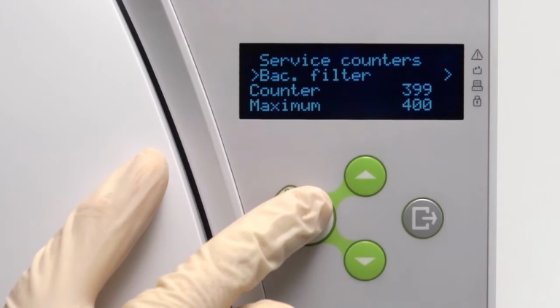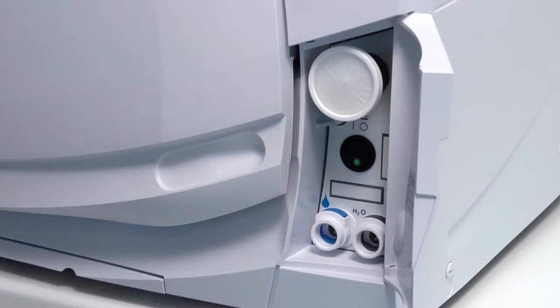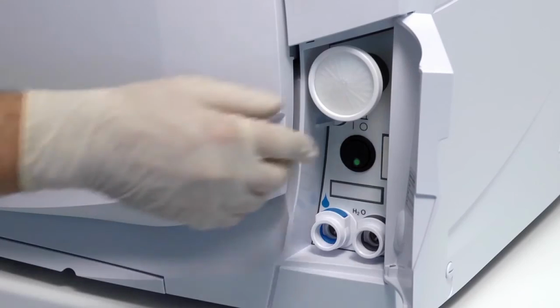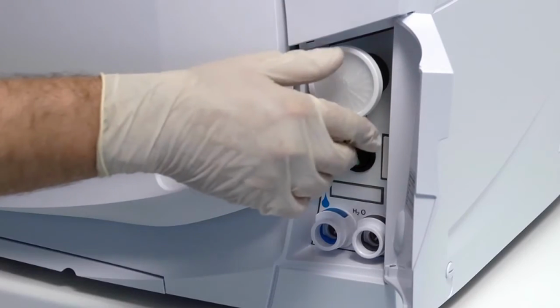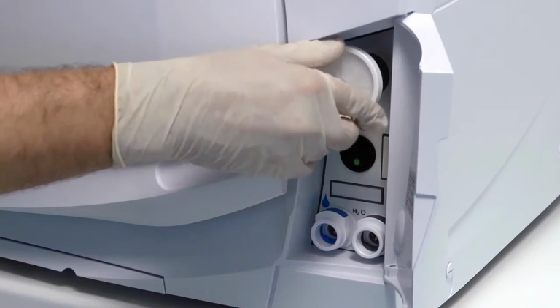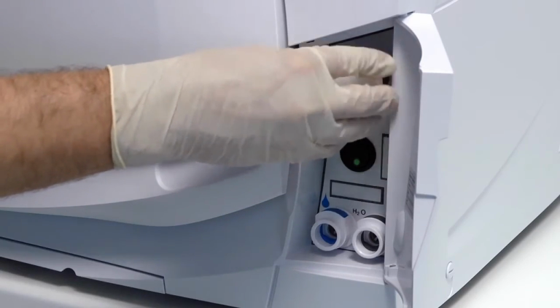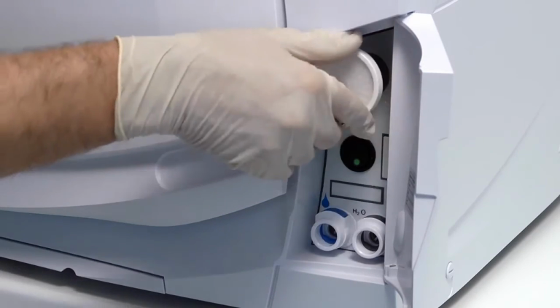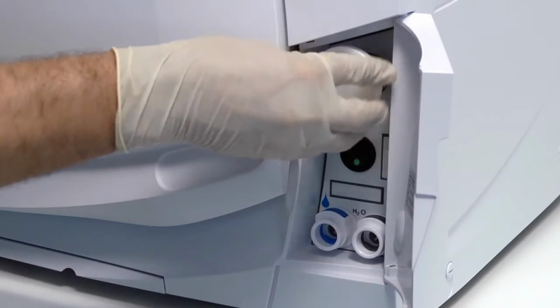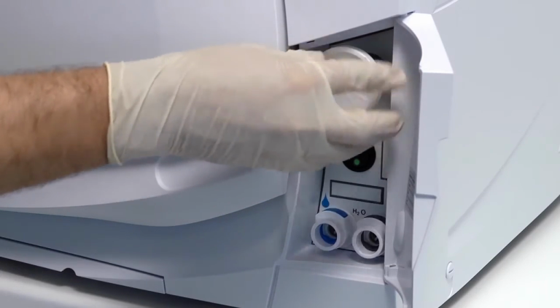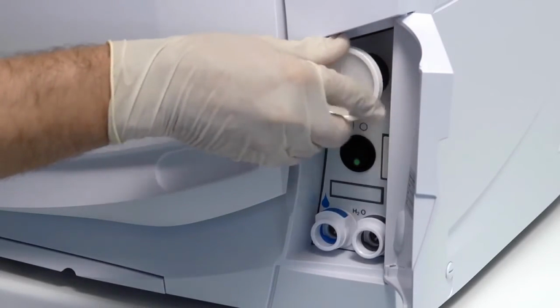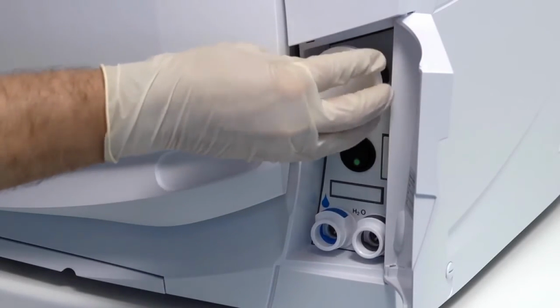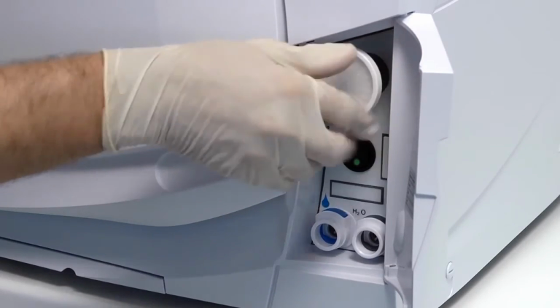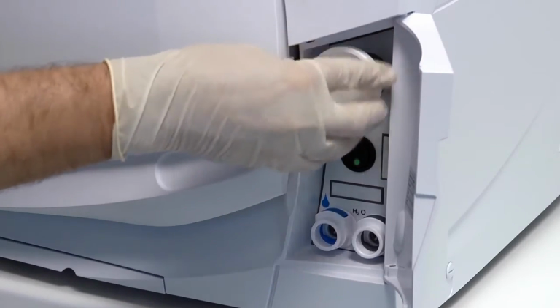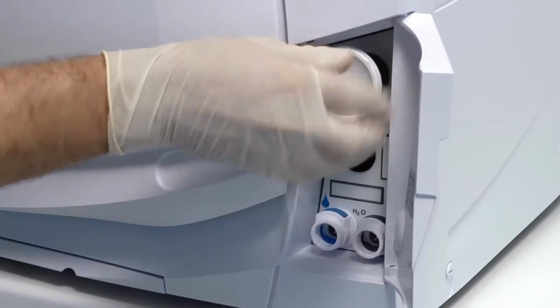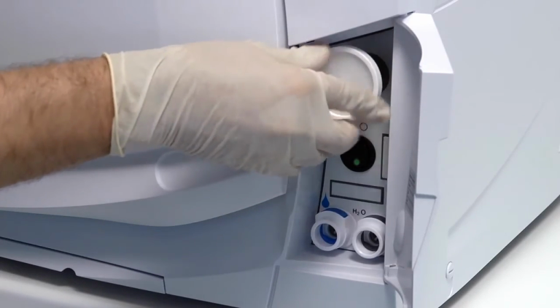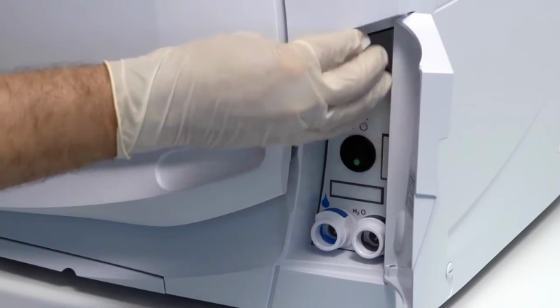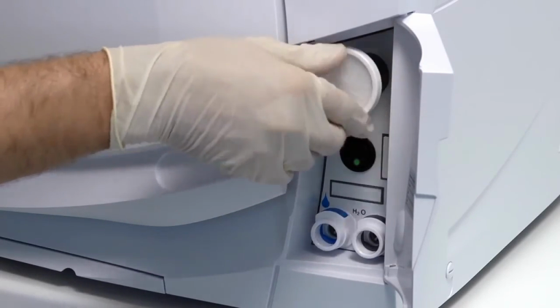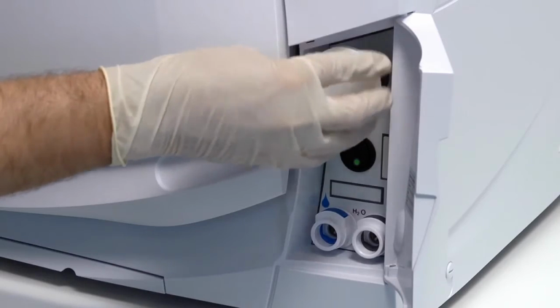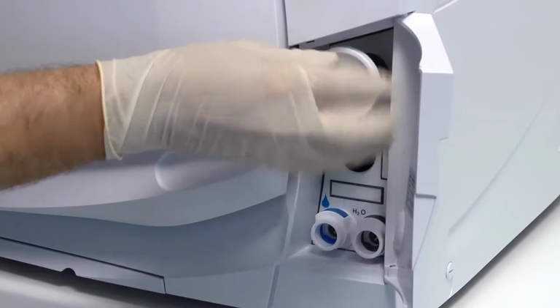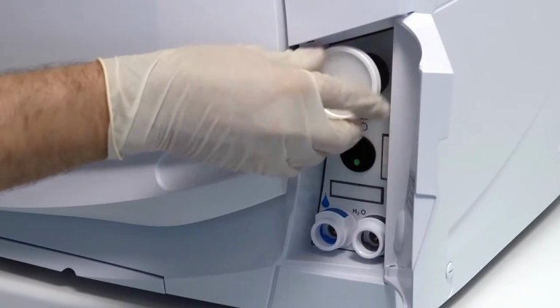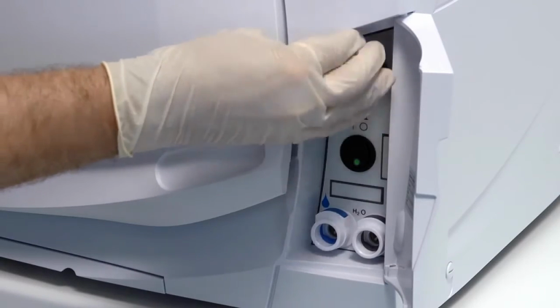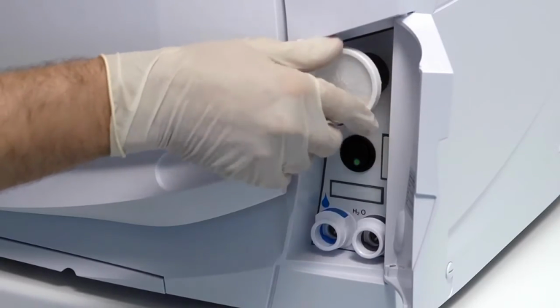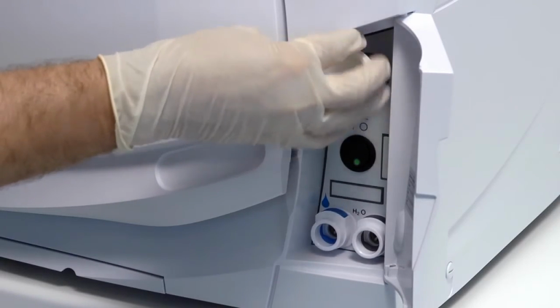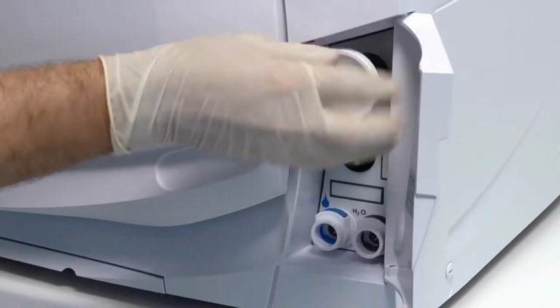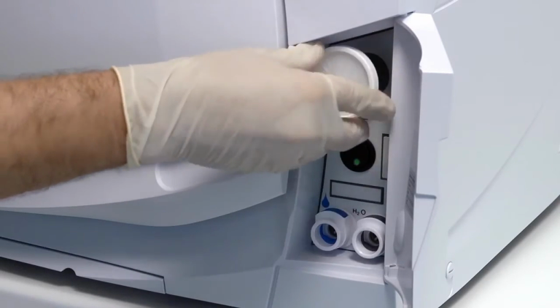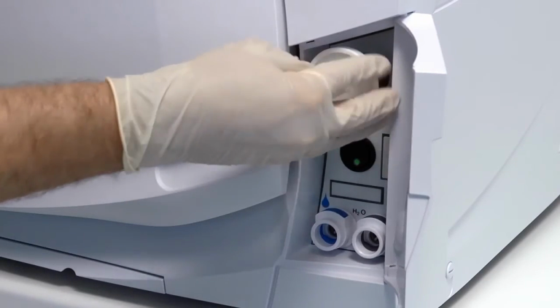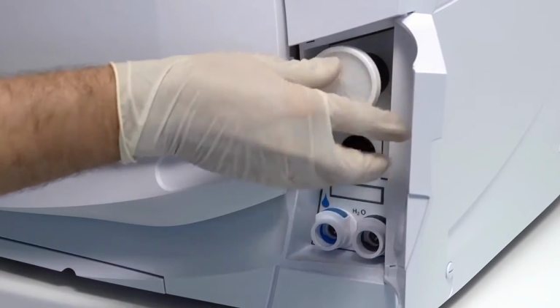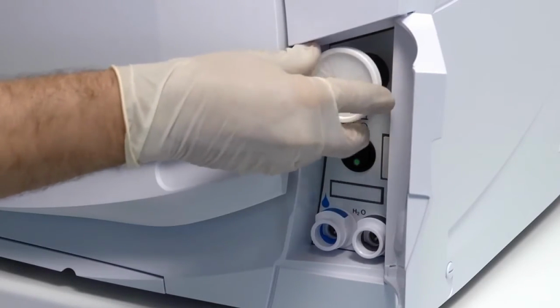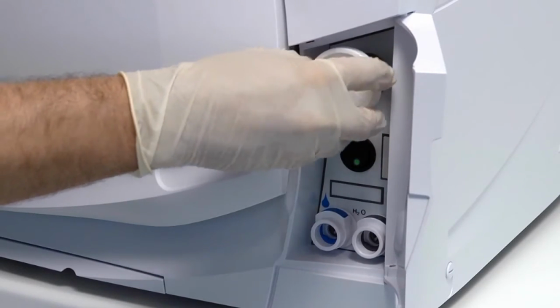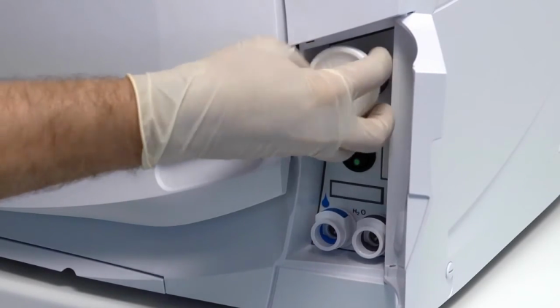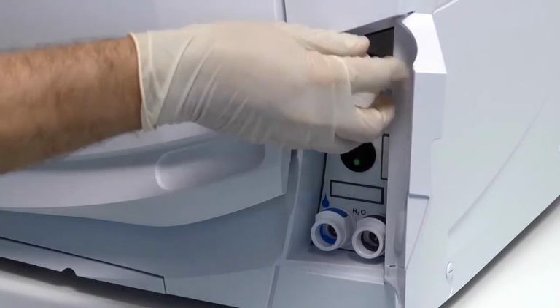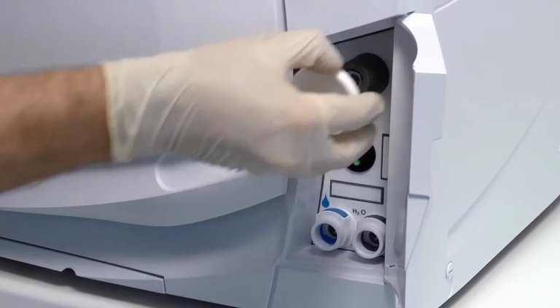To change your filter, unscrew the filter in a counterclockwise direction until it can be fully removed. The old filter can now be disposed of in a domestic waste container.